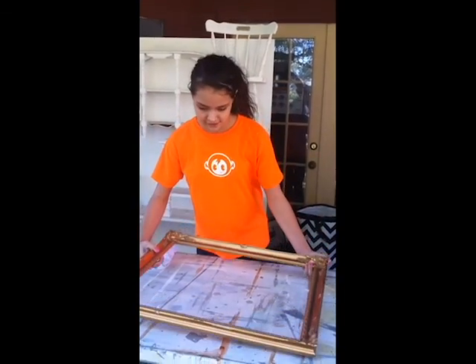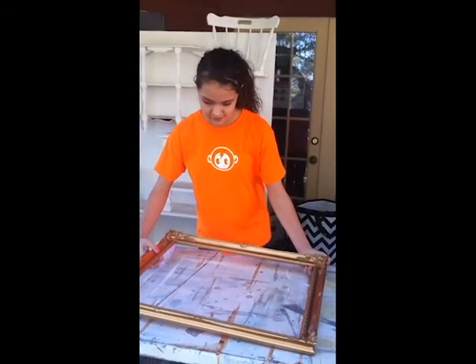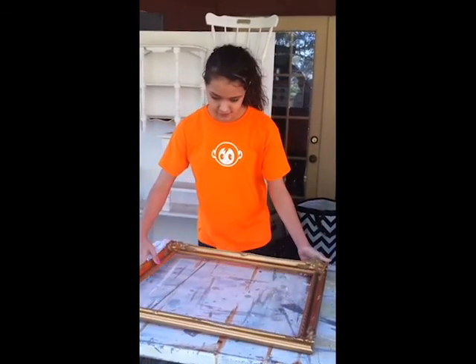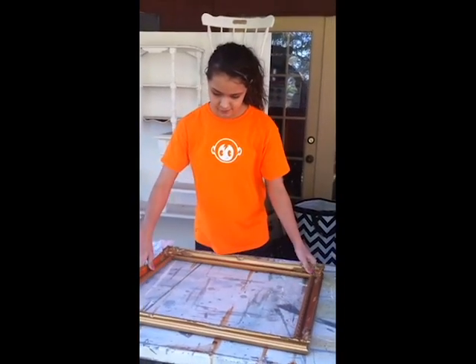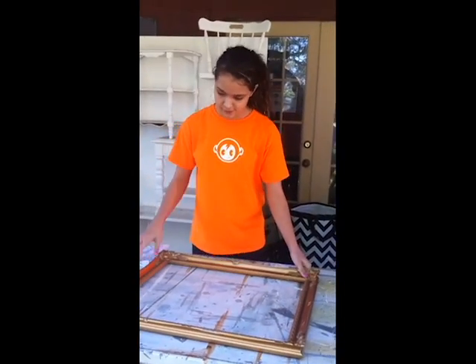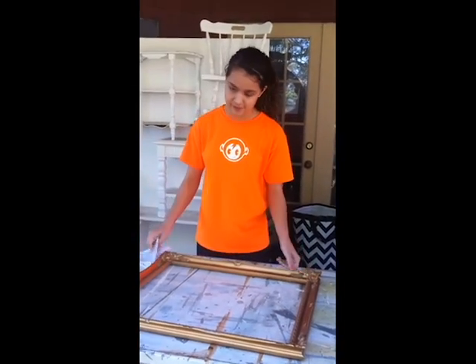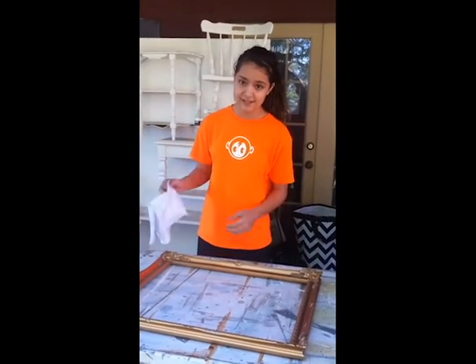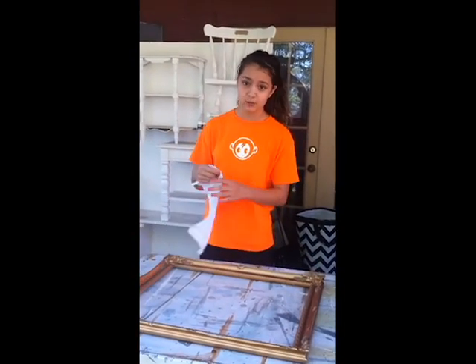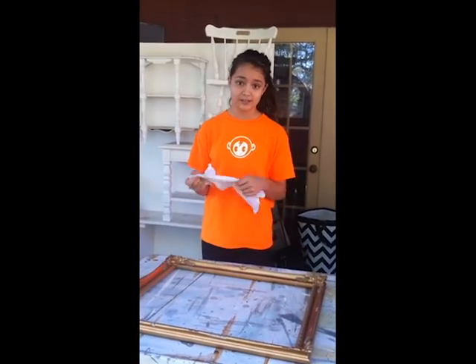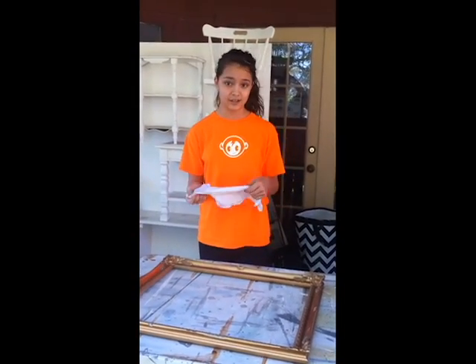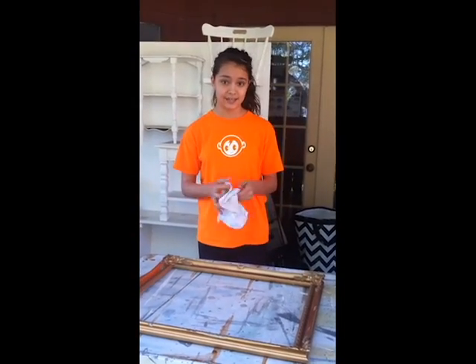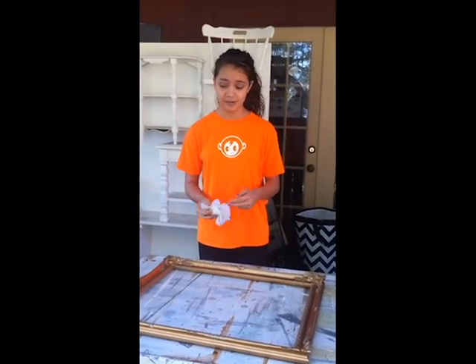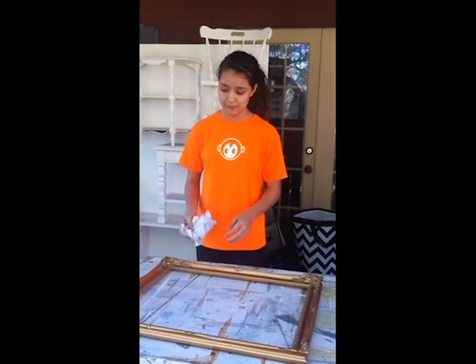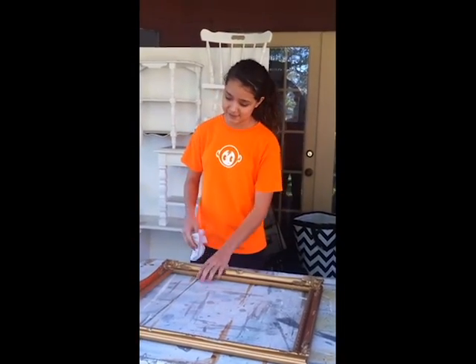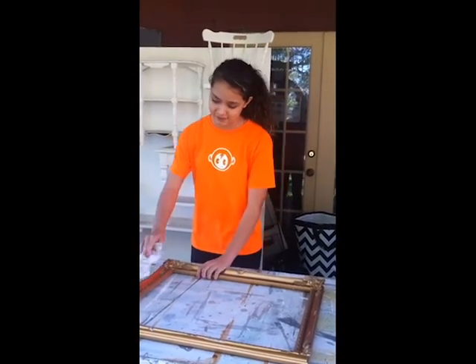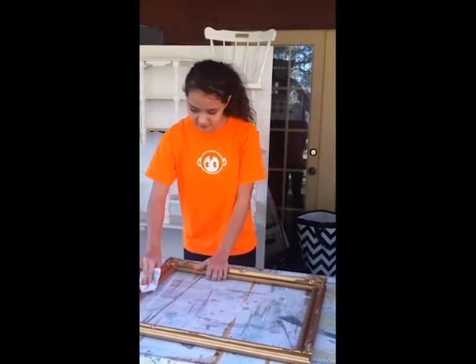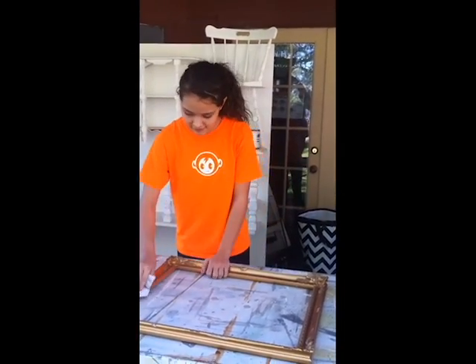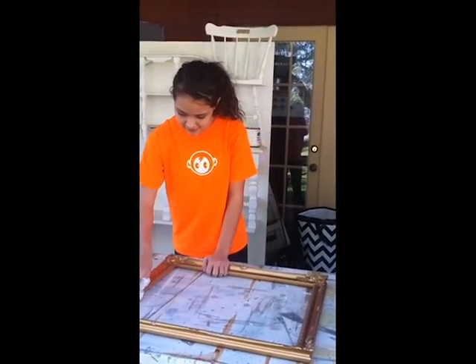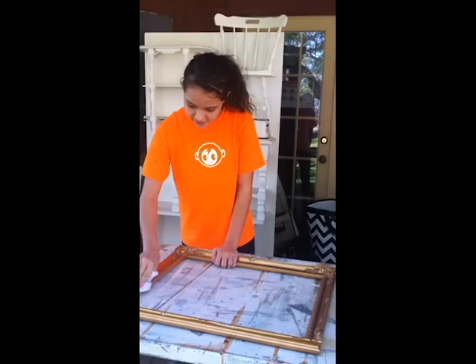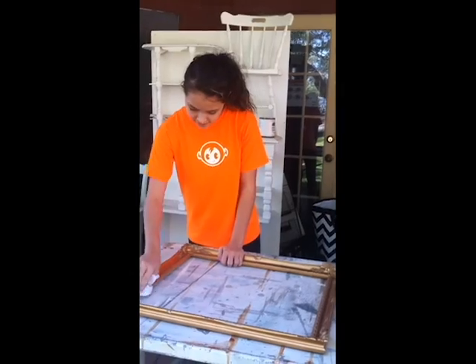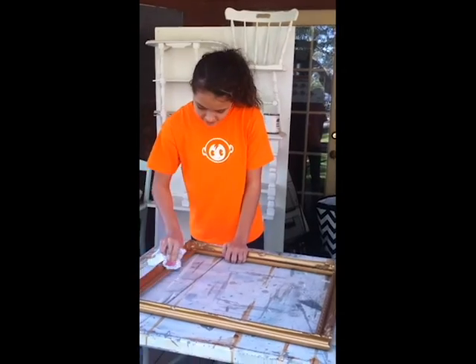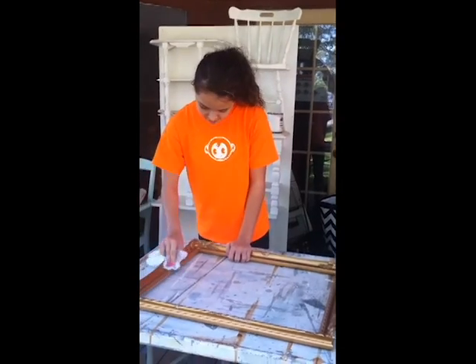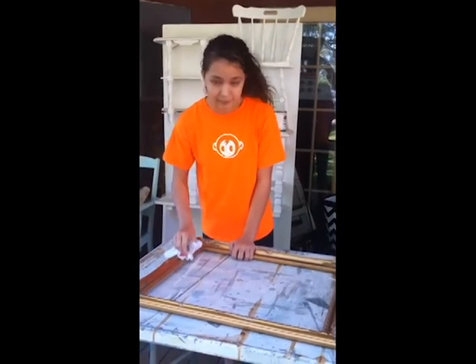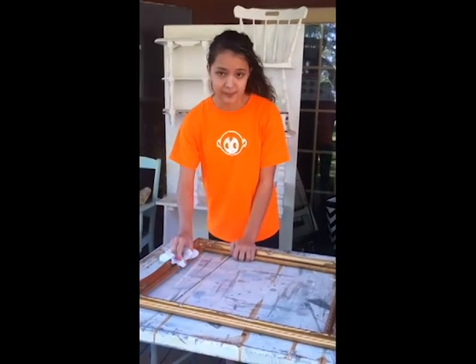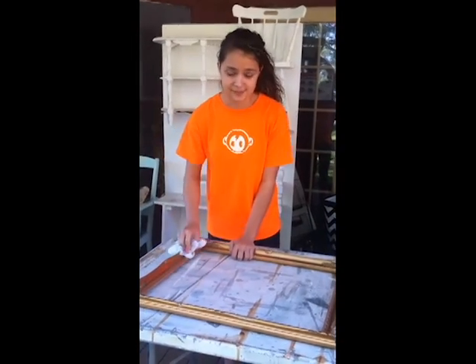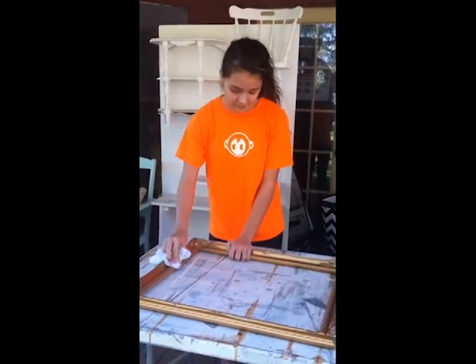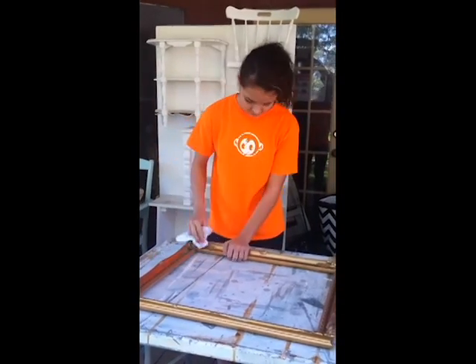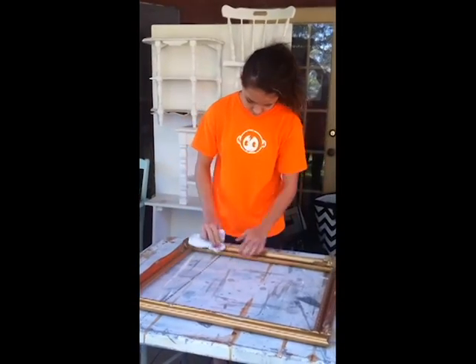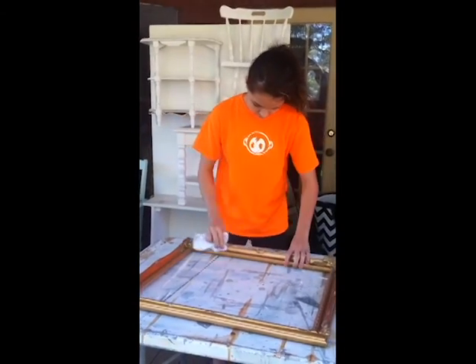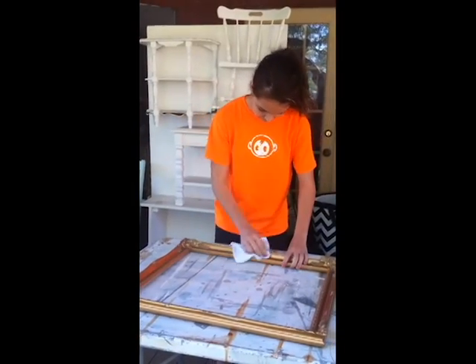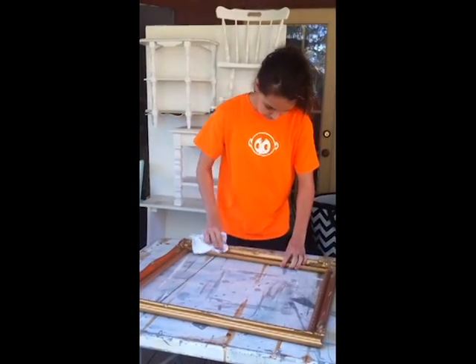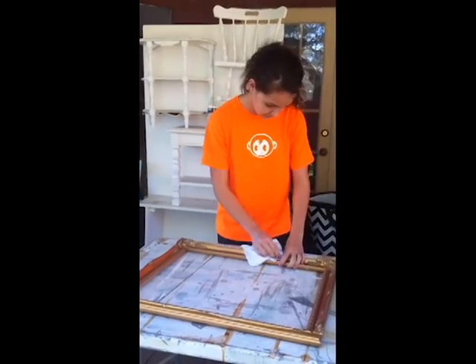First we're going to take a wet cloth and wipe it down, get all the dust off, and just prep for paint.